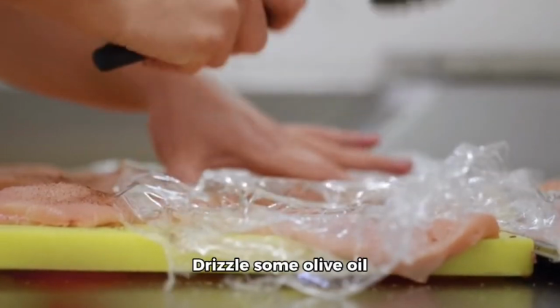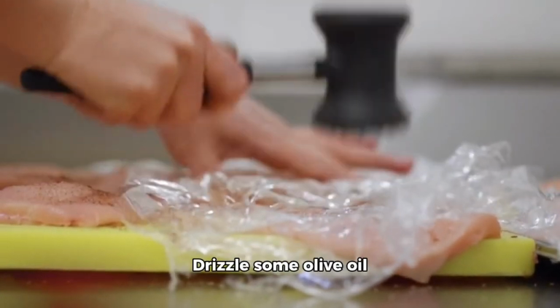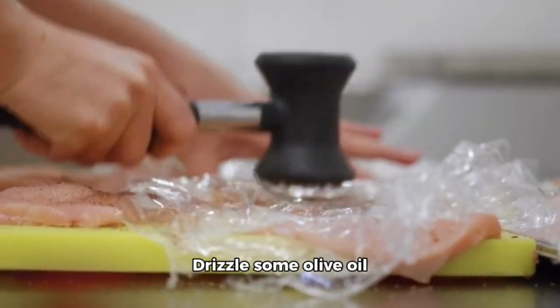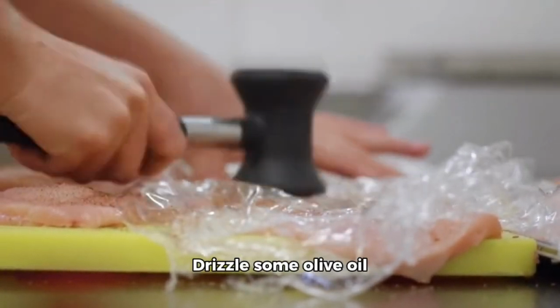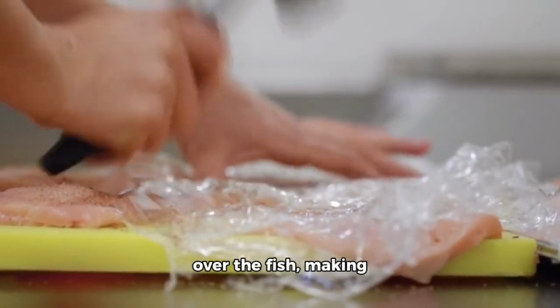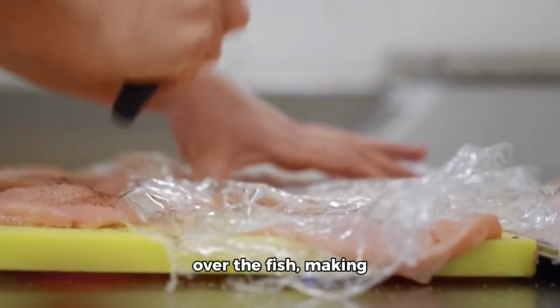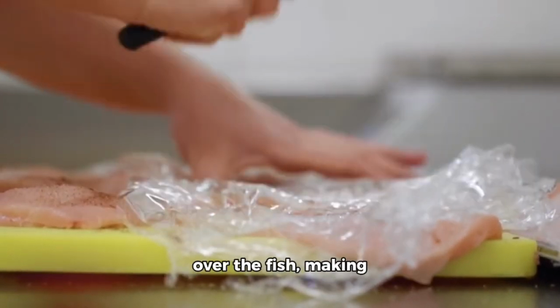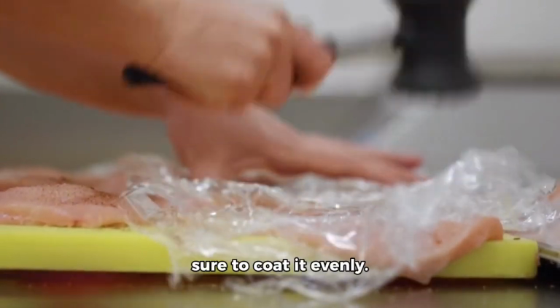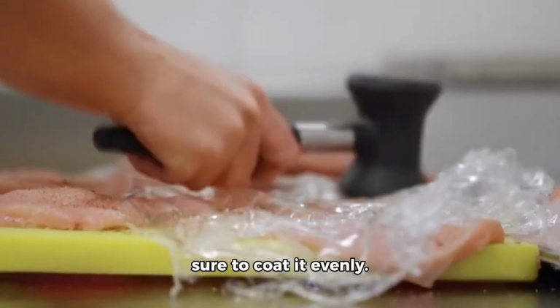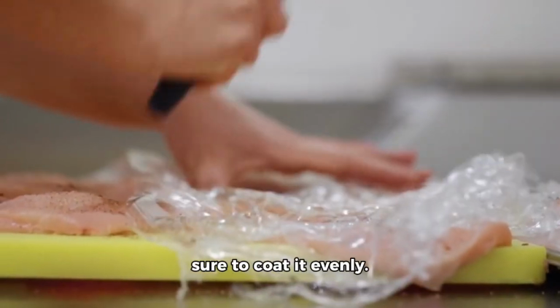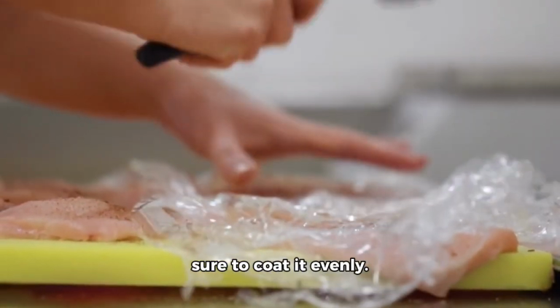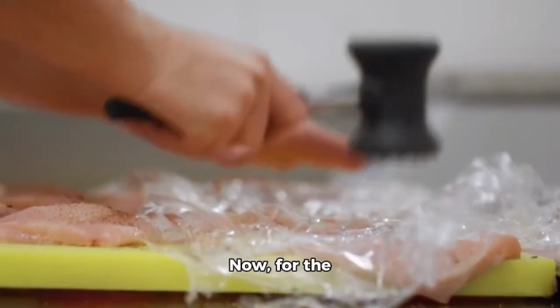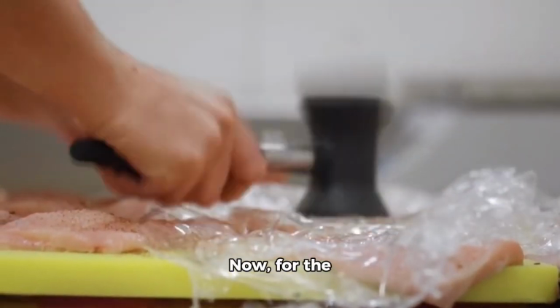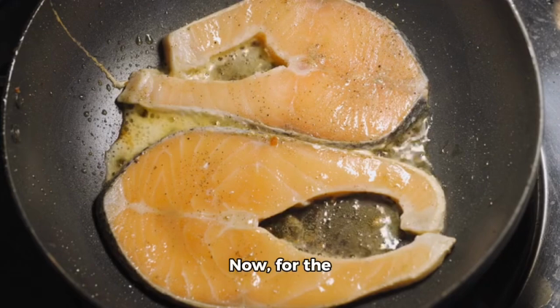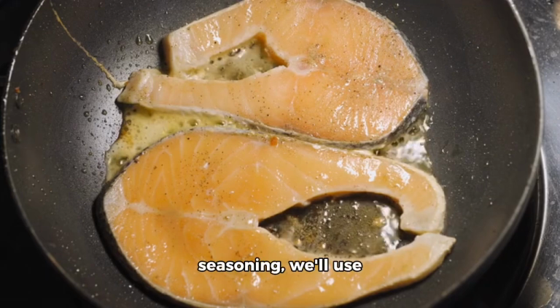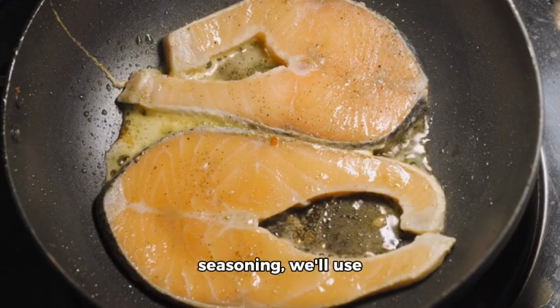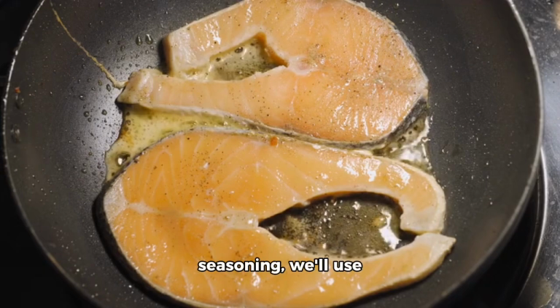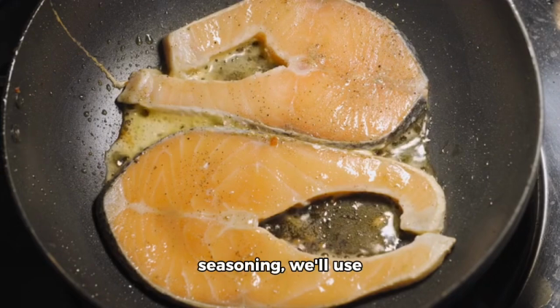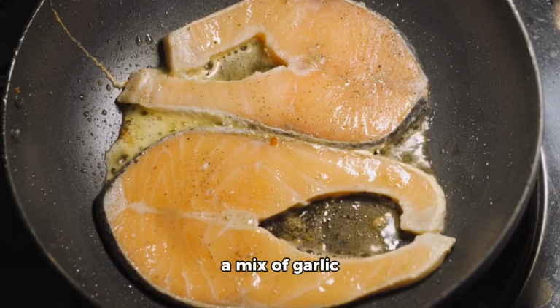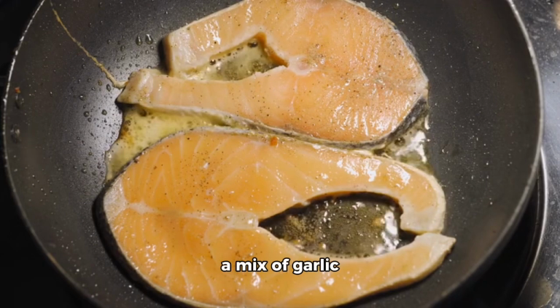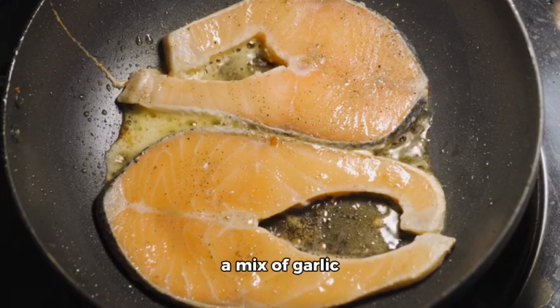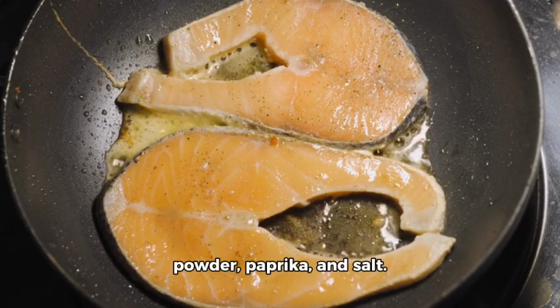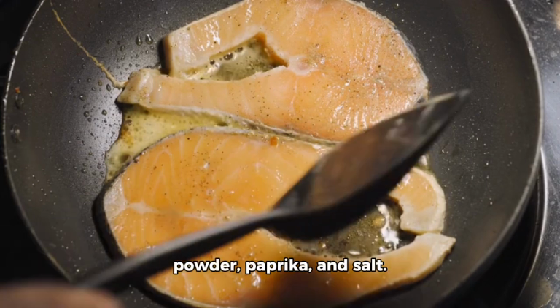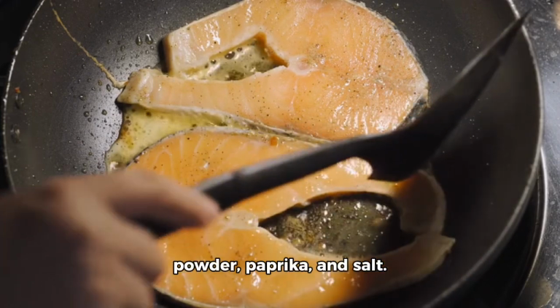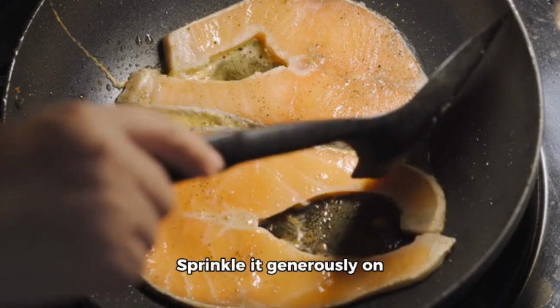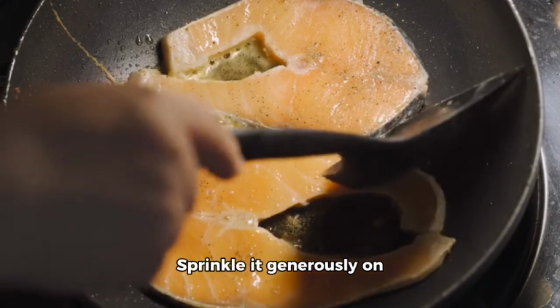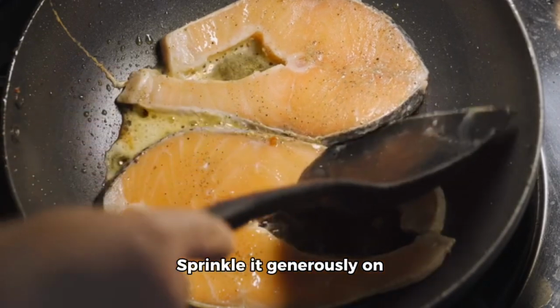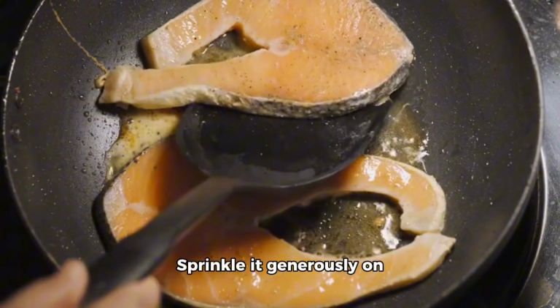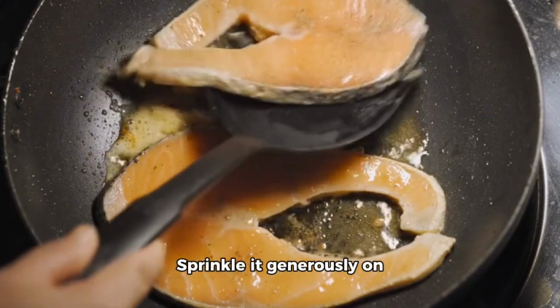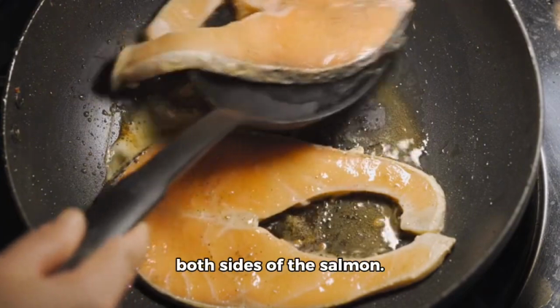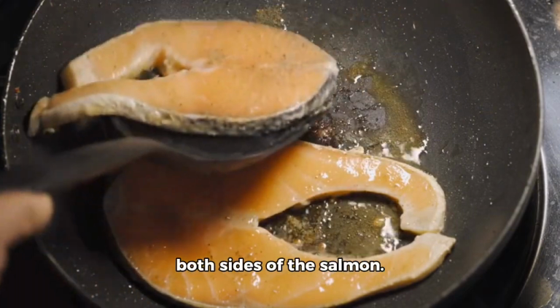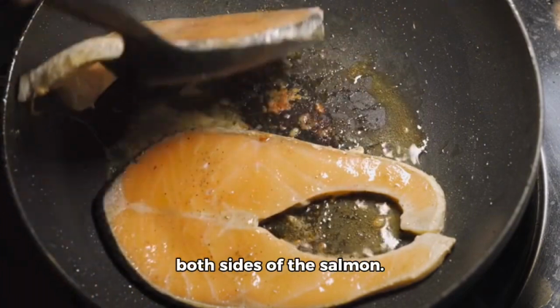Drizzle some olive oil over the fish, making sure to coat it evenly. Now, for the seasoning, we'll use a mix of garlic powder, paprika, and salt. Sprinkle it generously on both sides of the salmon.